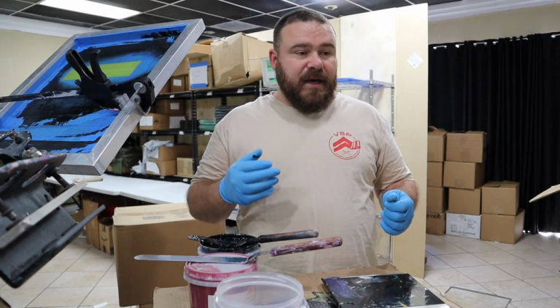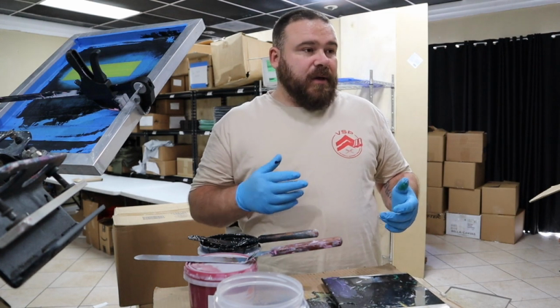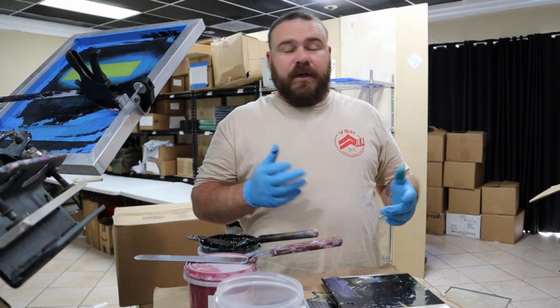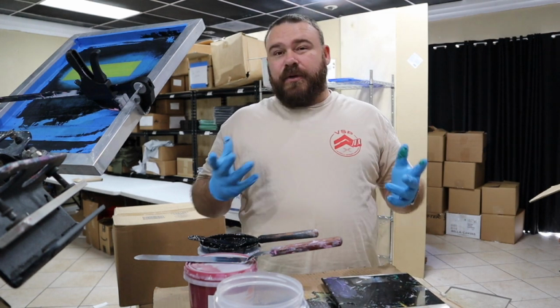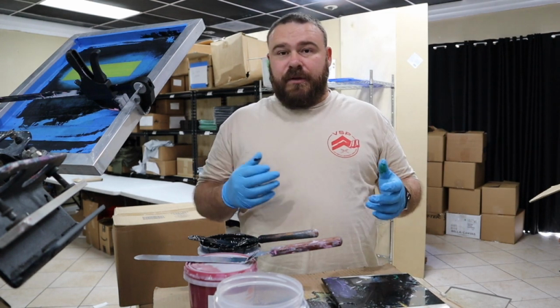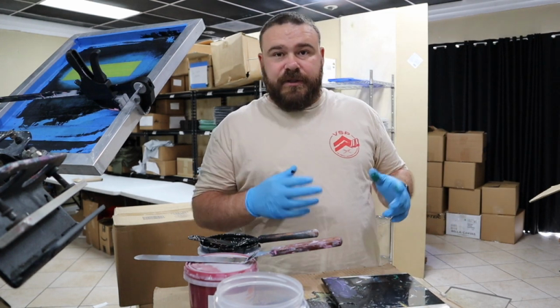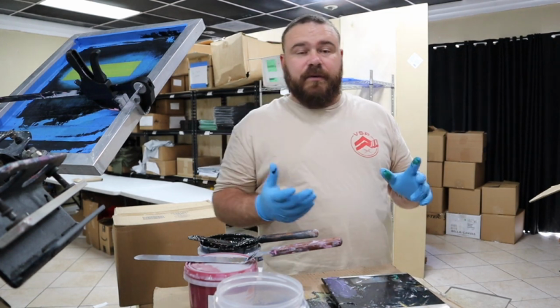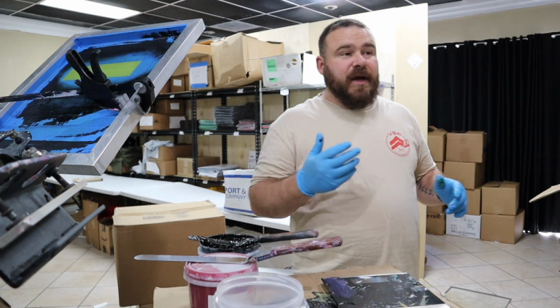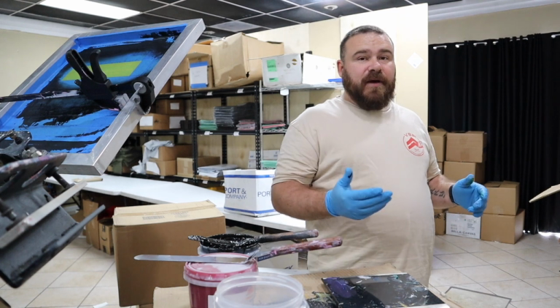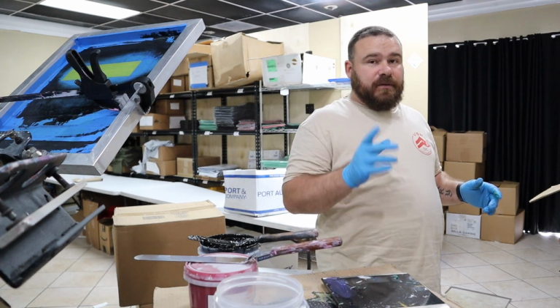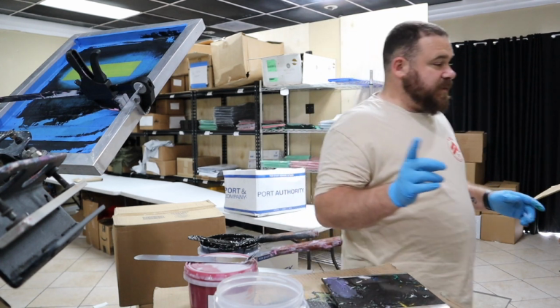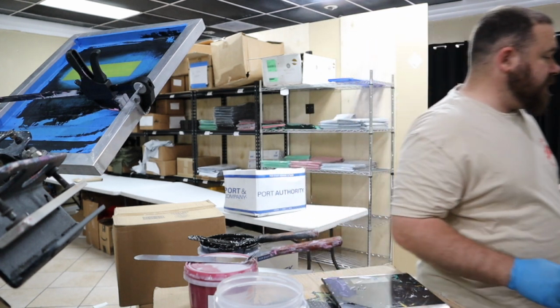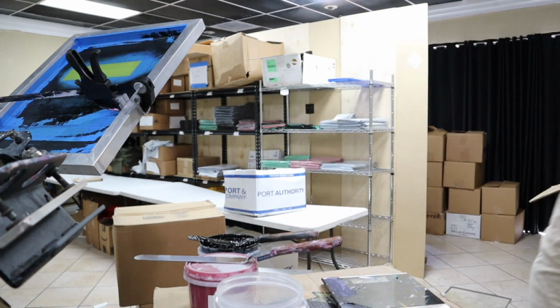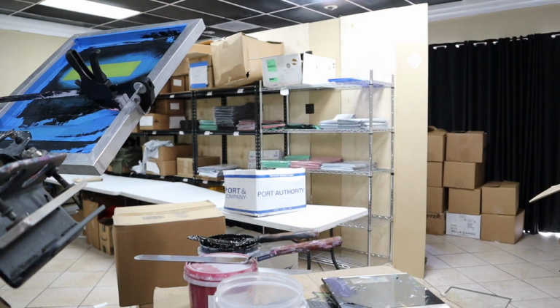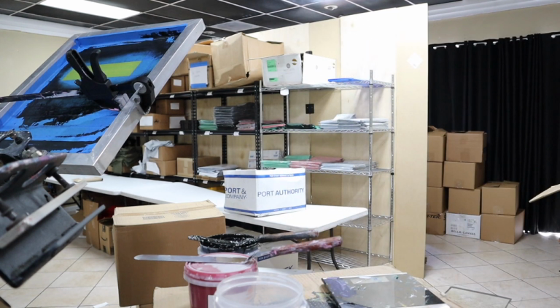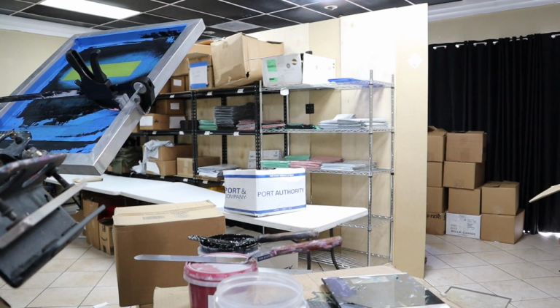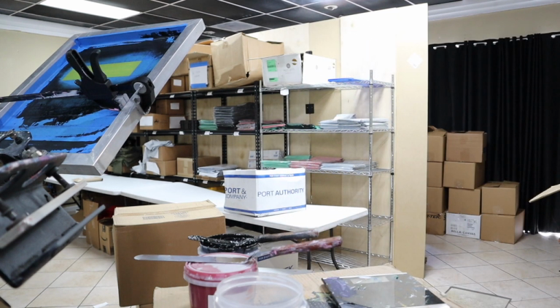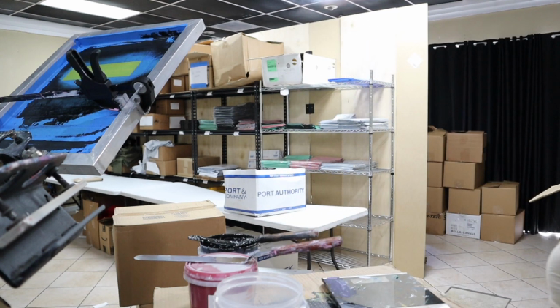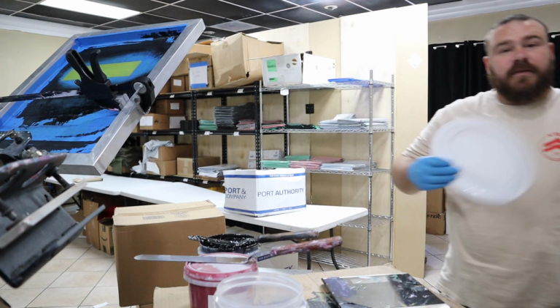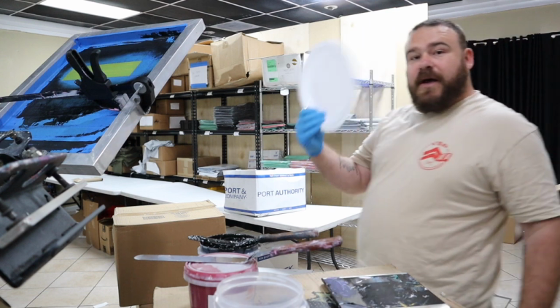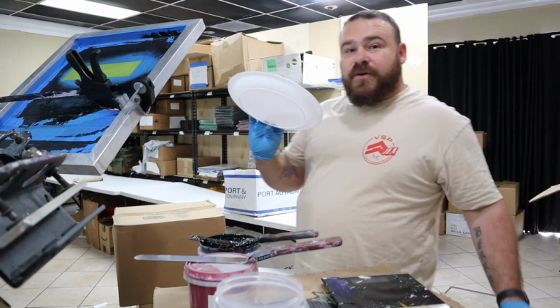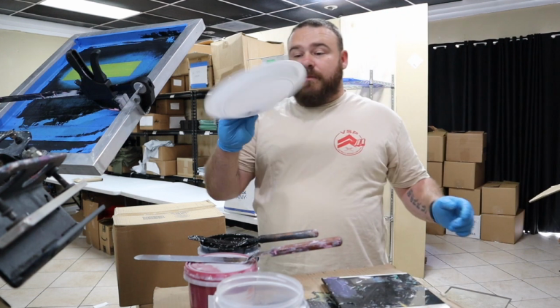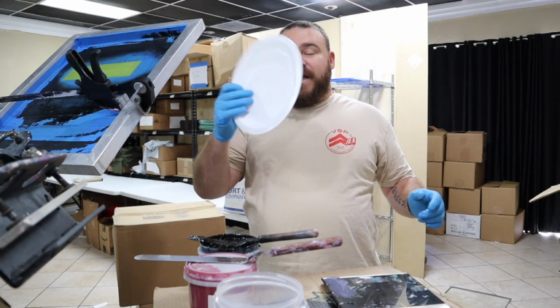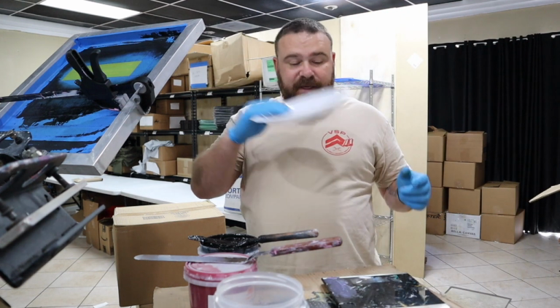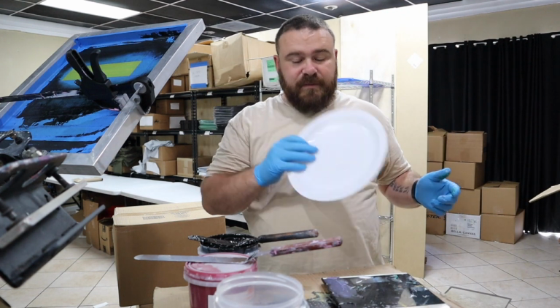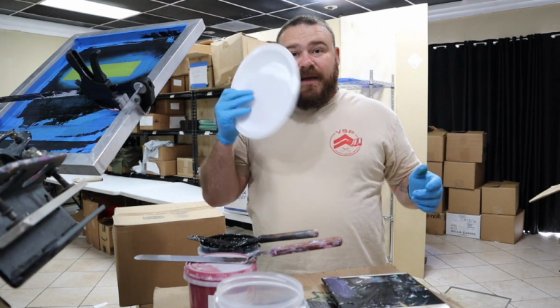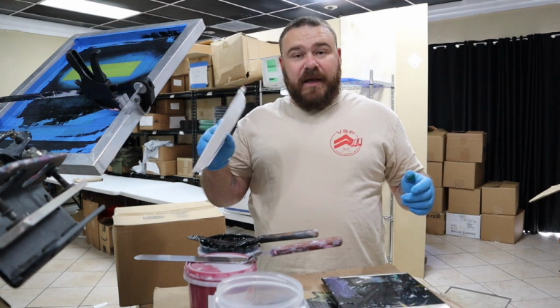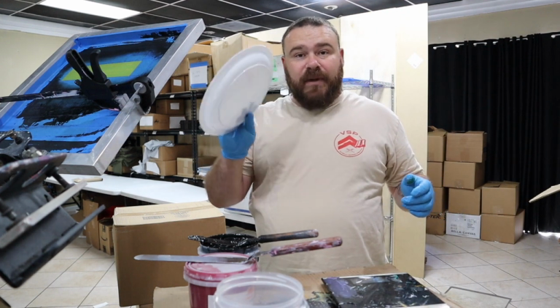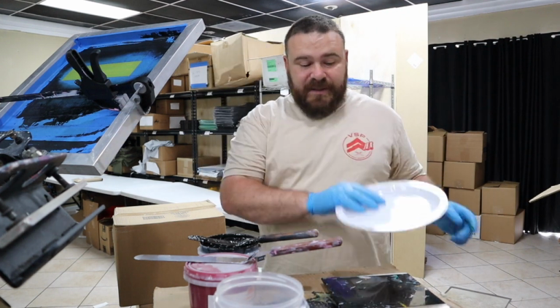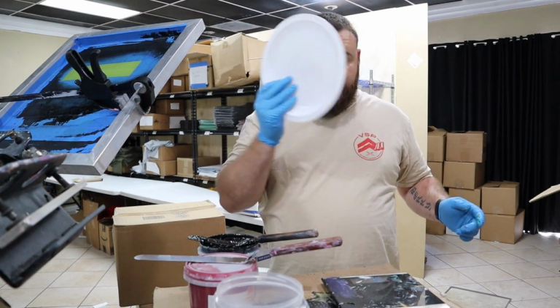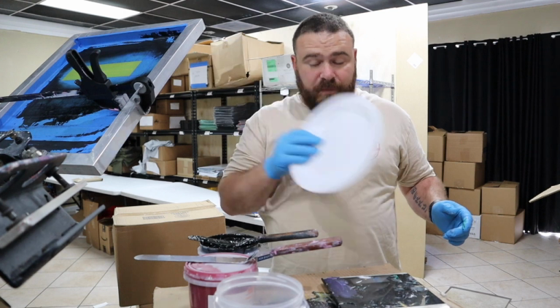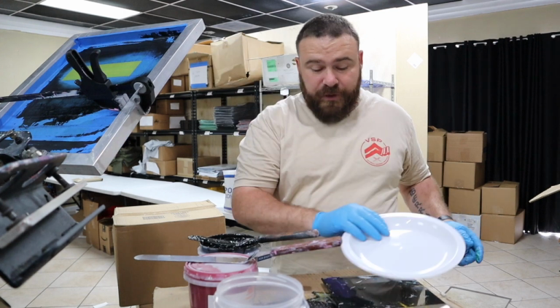You can pretty much use something else, but I found — just a second — at the dollar store: plastic plates. Not paper, plastic. So you can wipe them off when you're done.